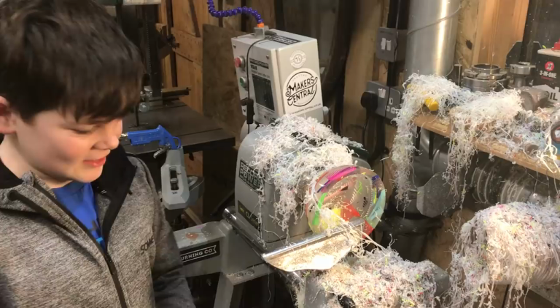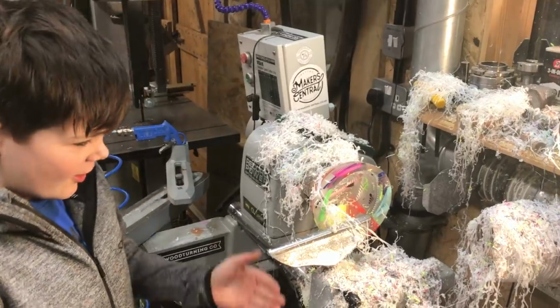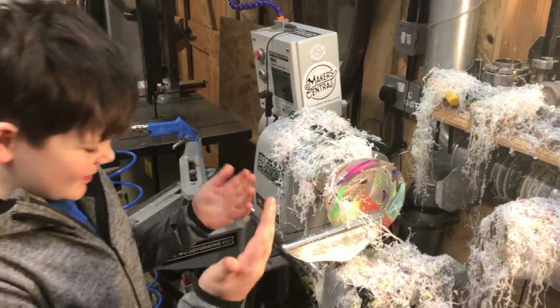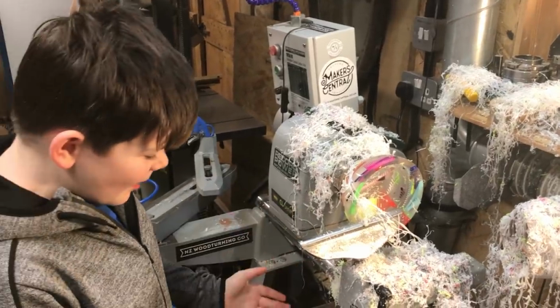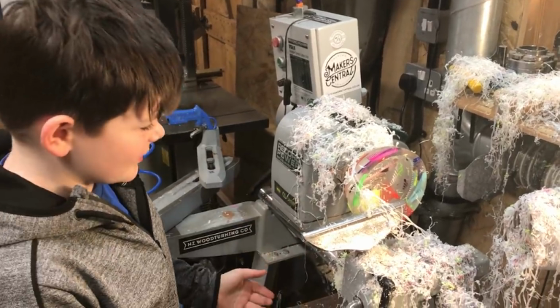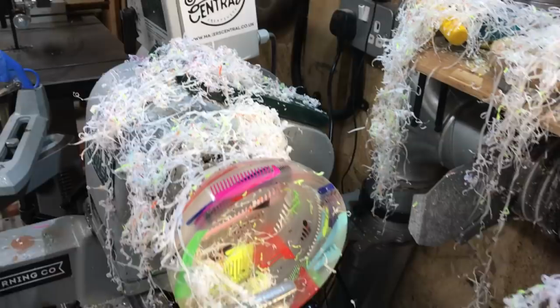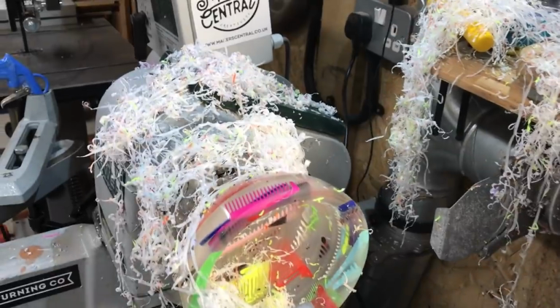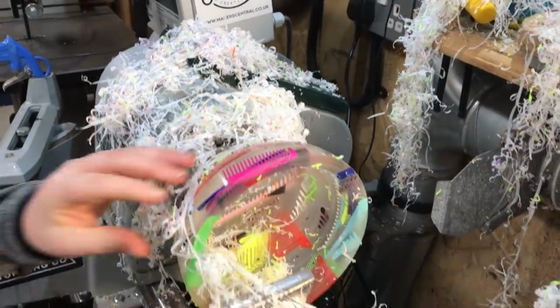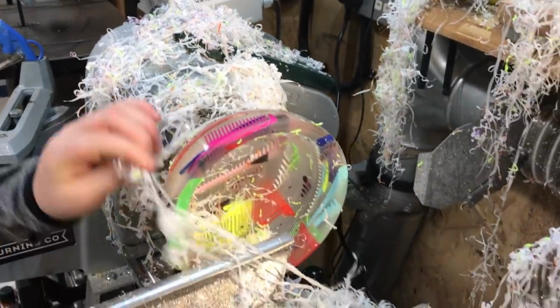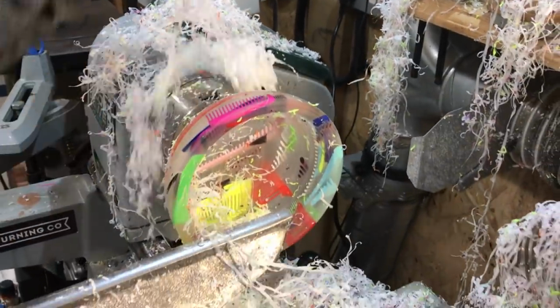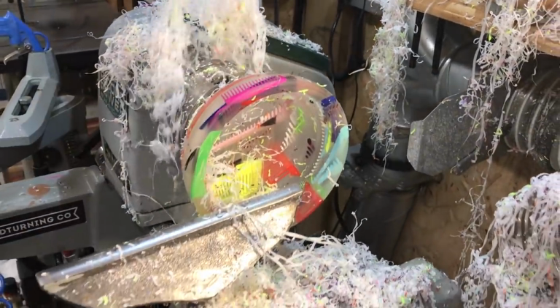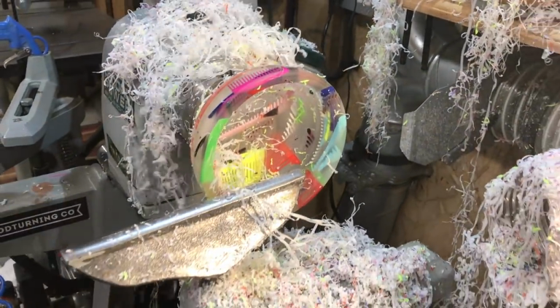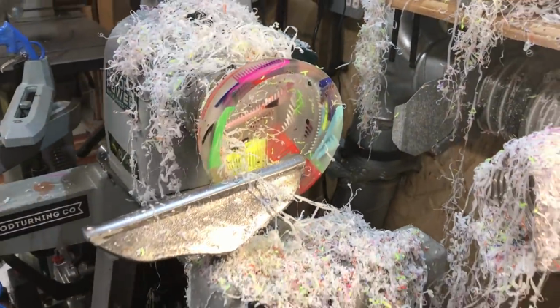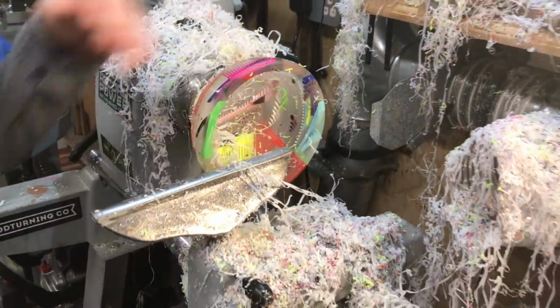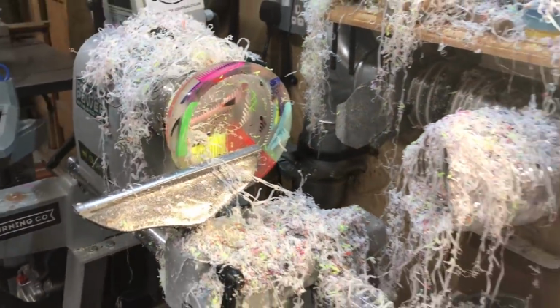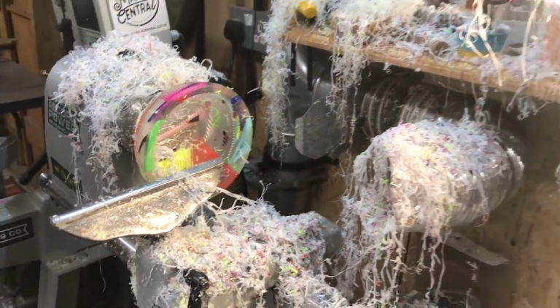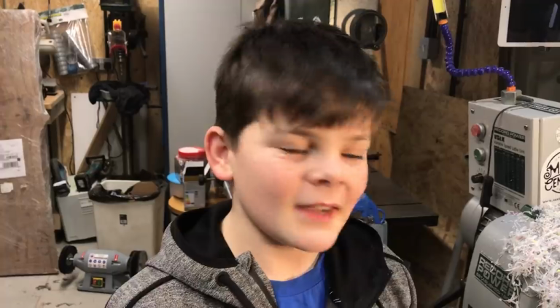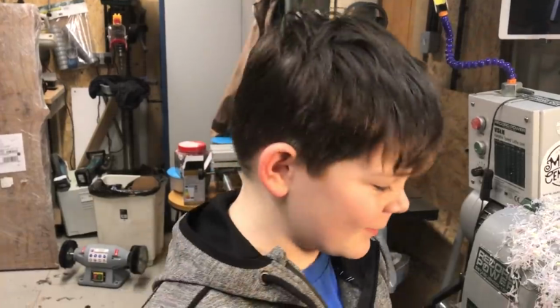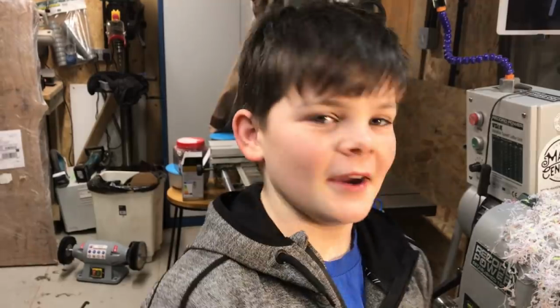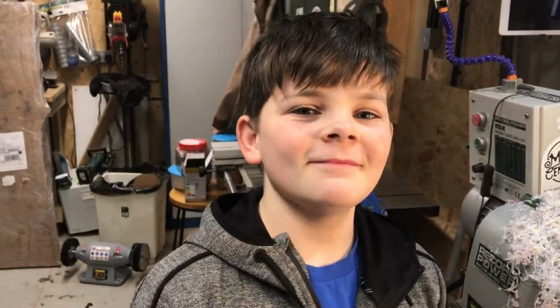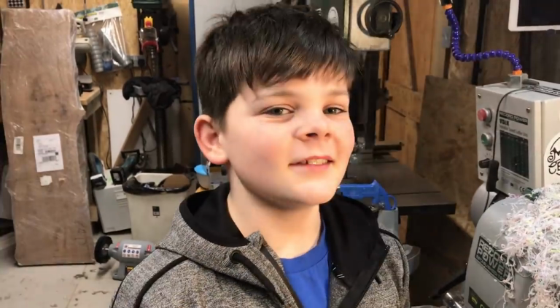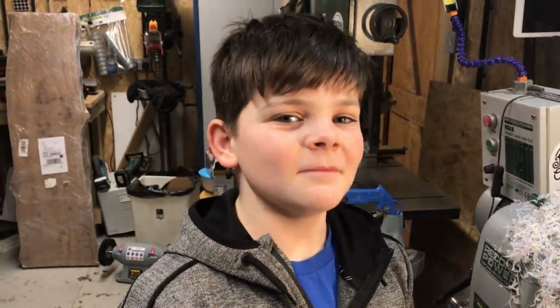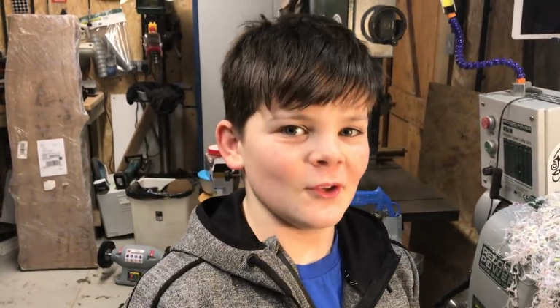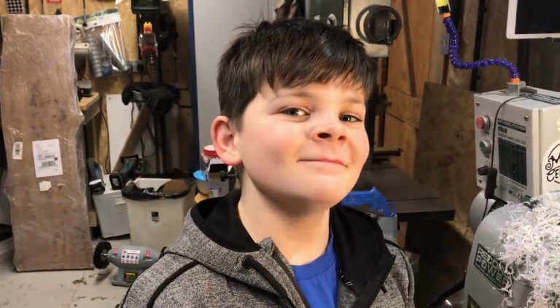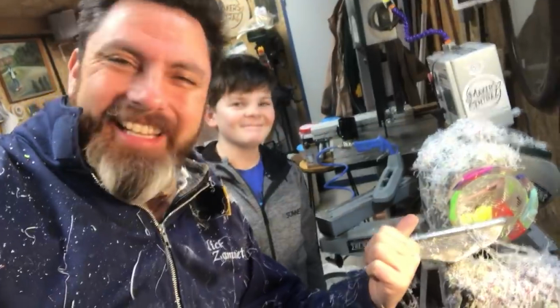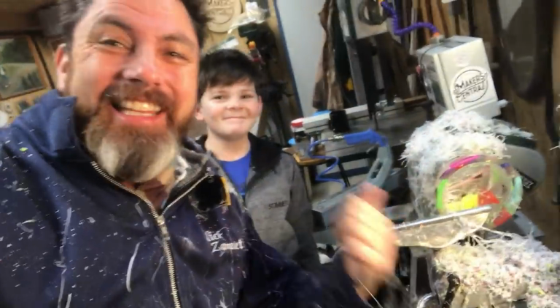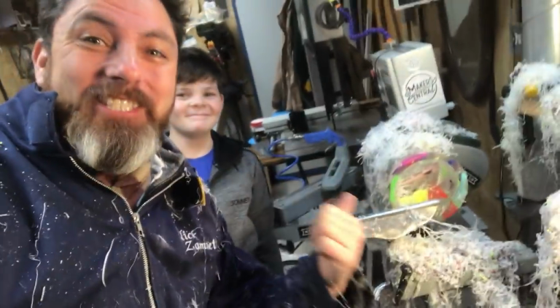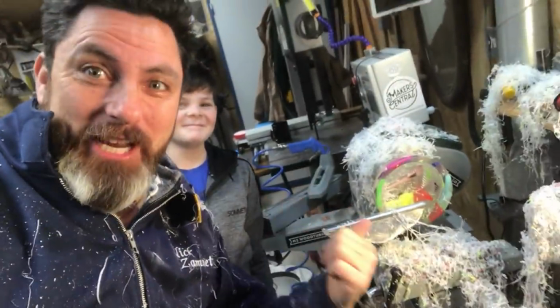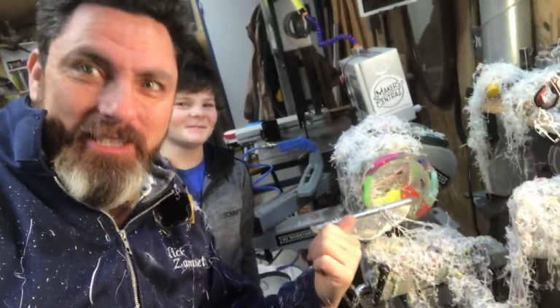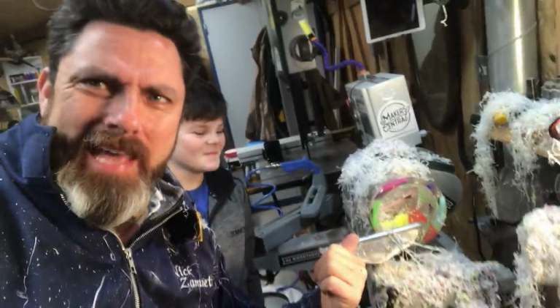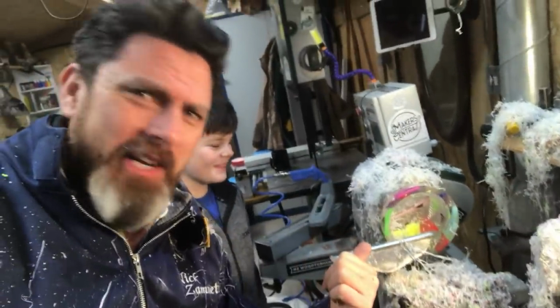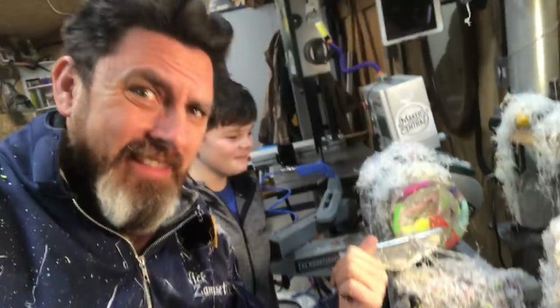Look at this mess! So now what we're going to do is put some Yorkshire Grit on it and then we'll be done, and a bit of cleaning up. Dad, you can do that — there is some serious mess on my lathe.